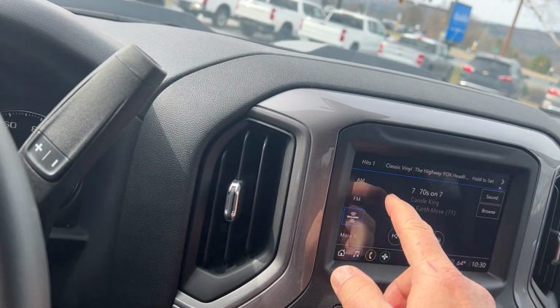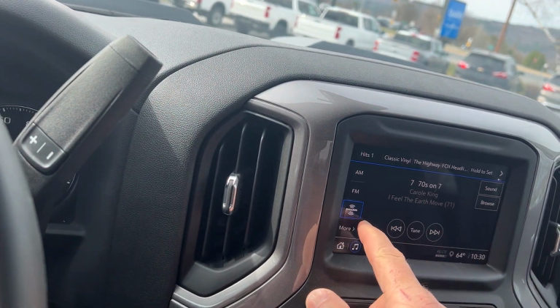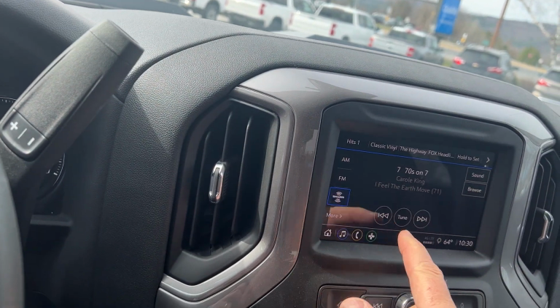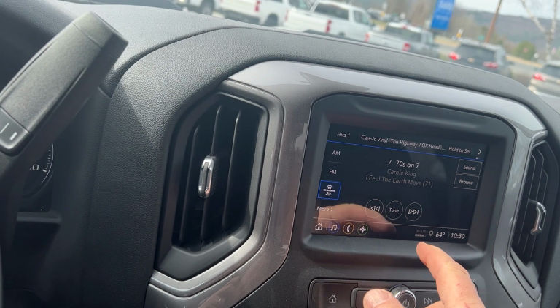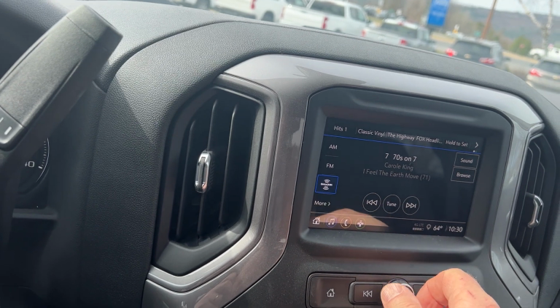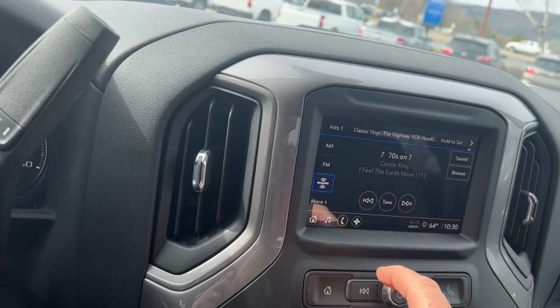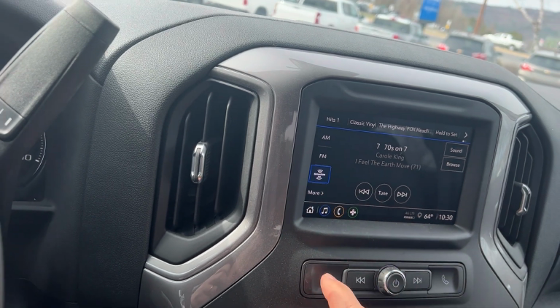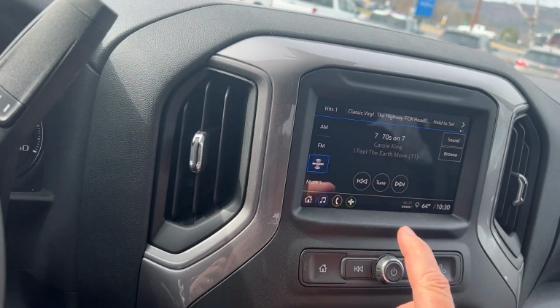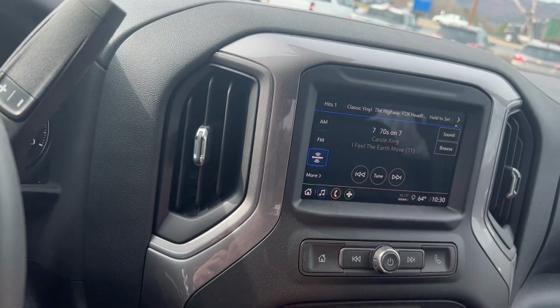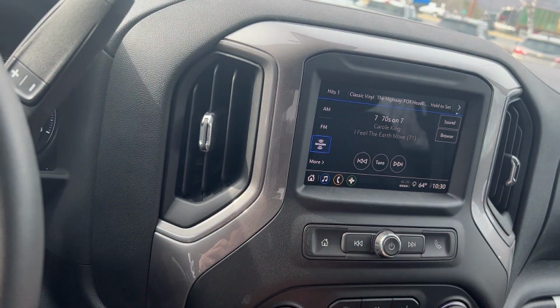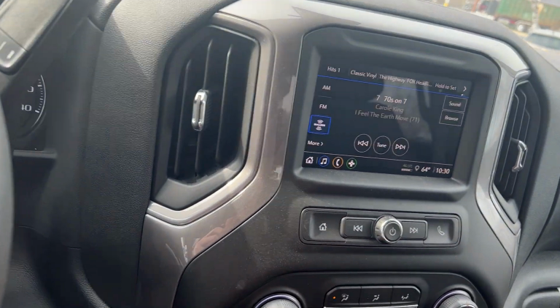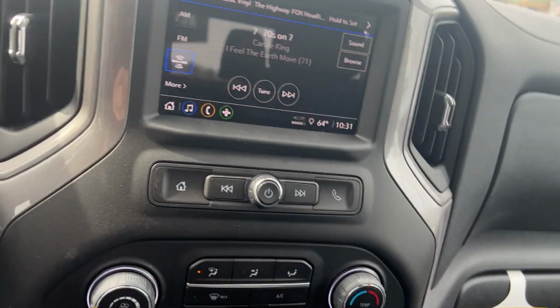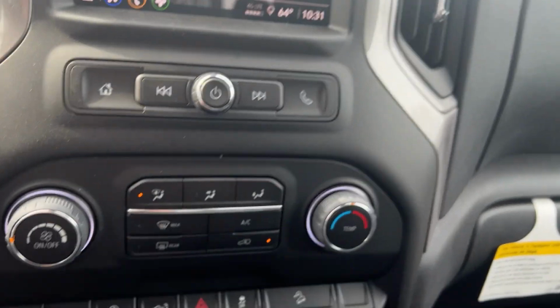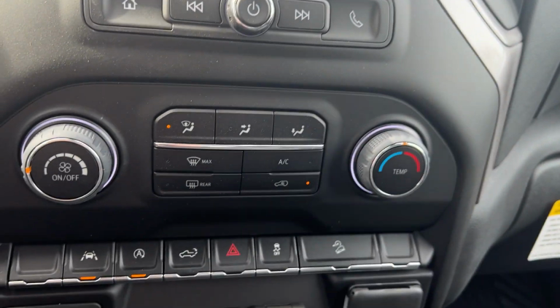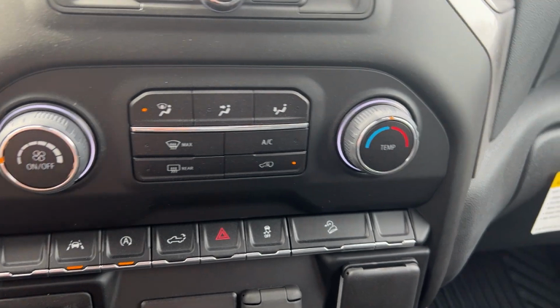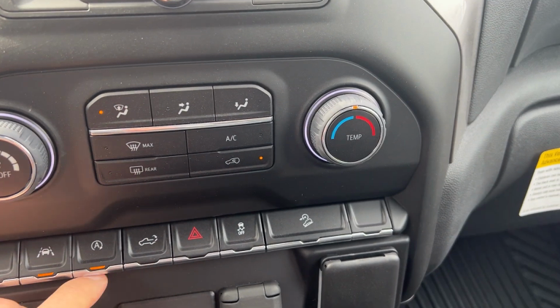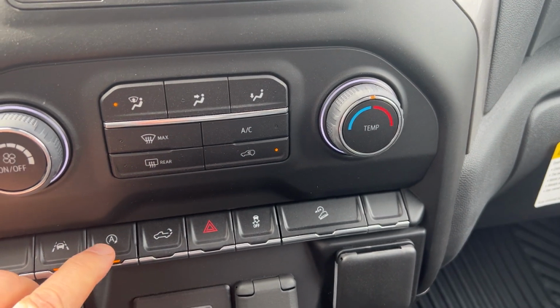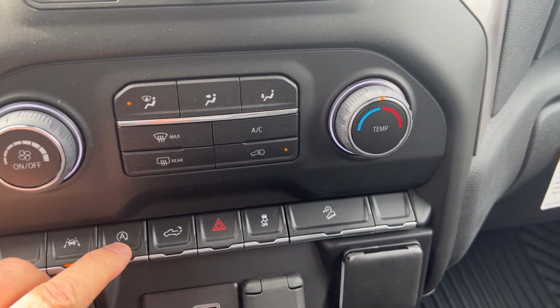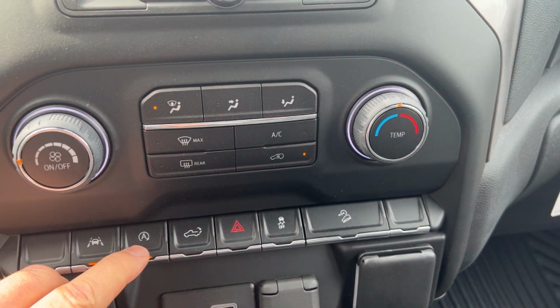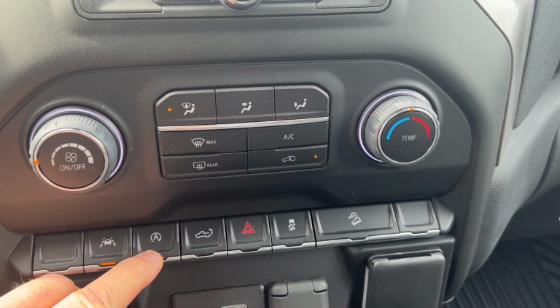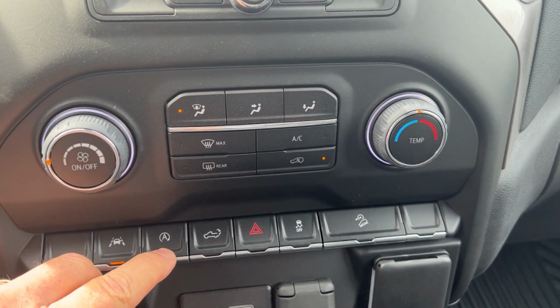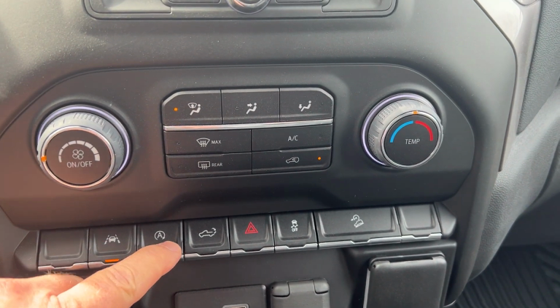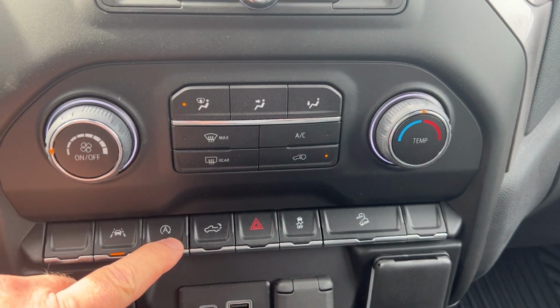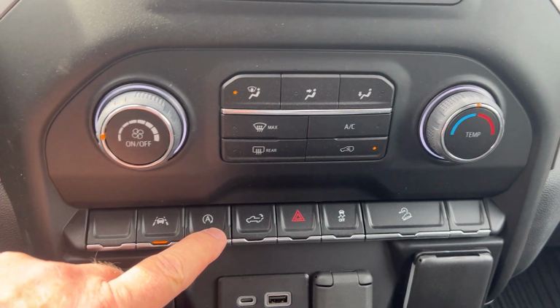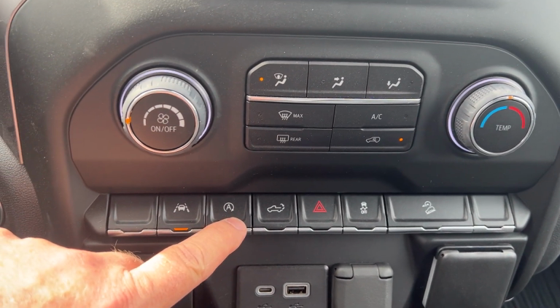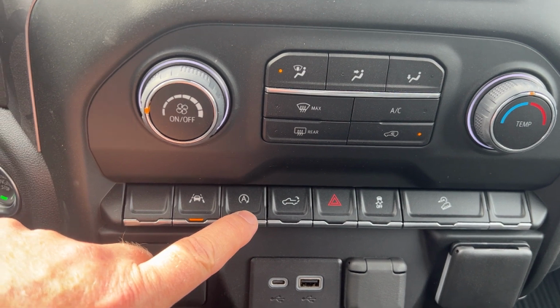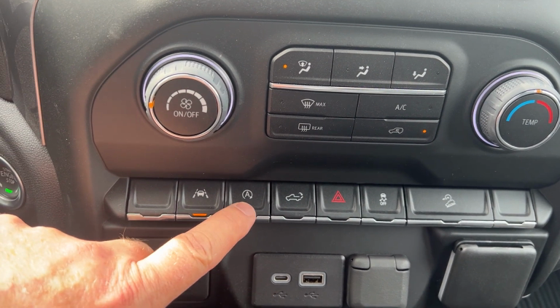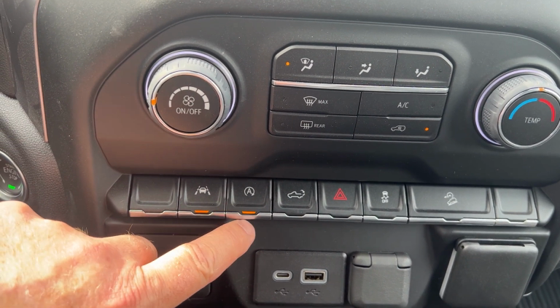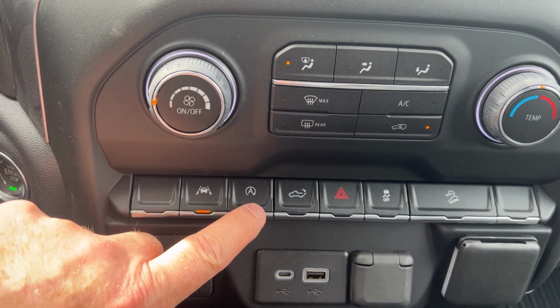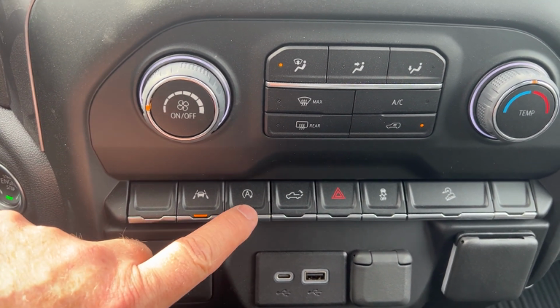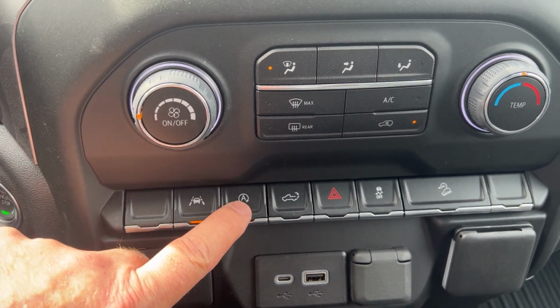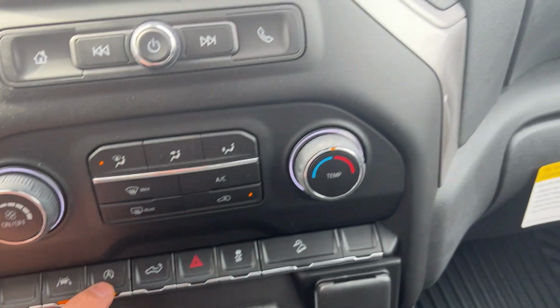This would have AM, FM, XM radio, and would also have Apple CarPlay and Android Auto. Now this truck, to give you better gas mileage, does shut down to battery when you stop at lights and stop signs. Some people don't like that feature so you can turn it off there.